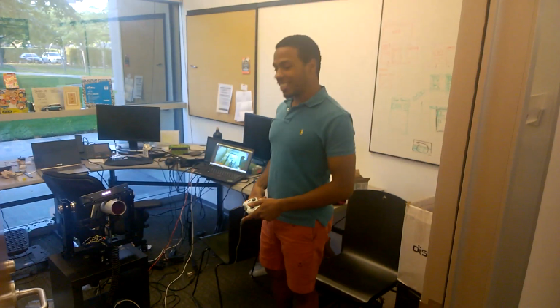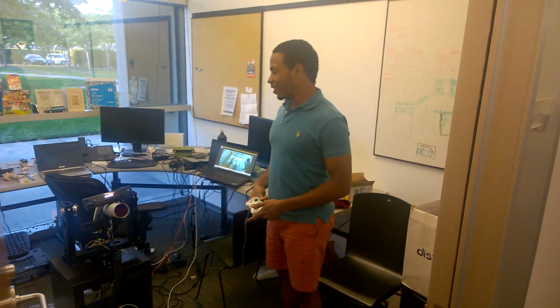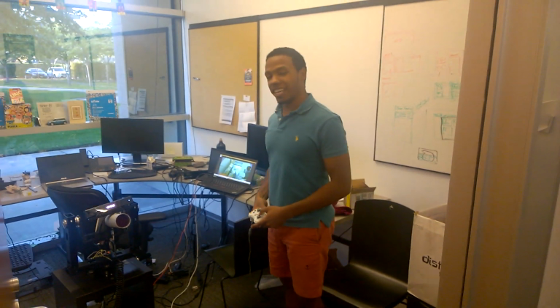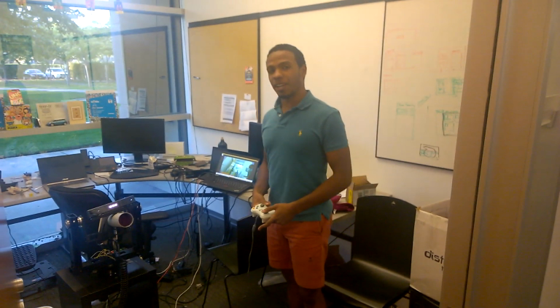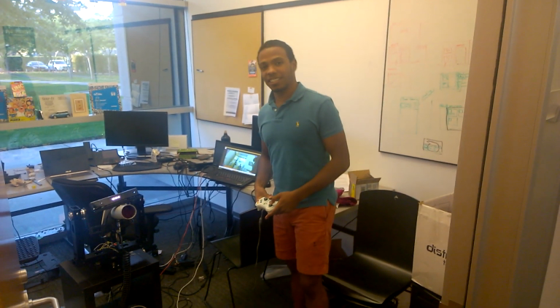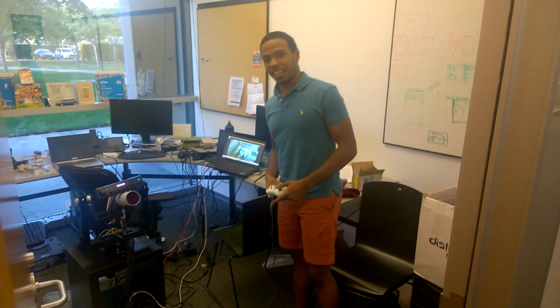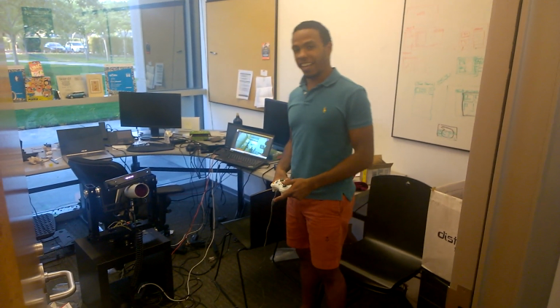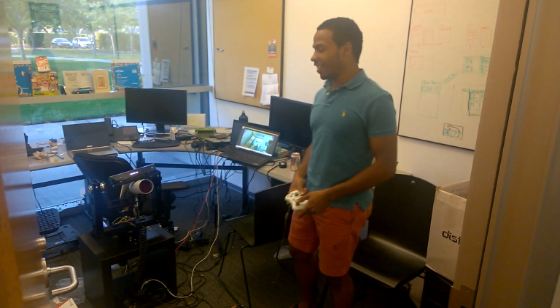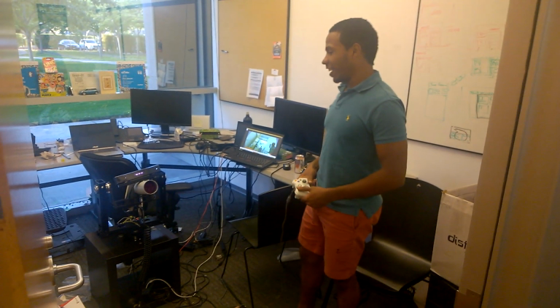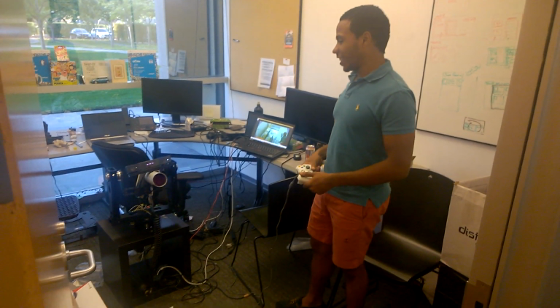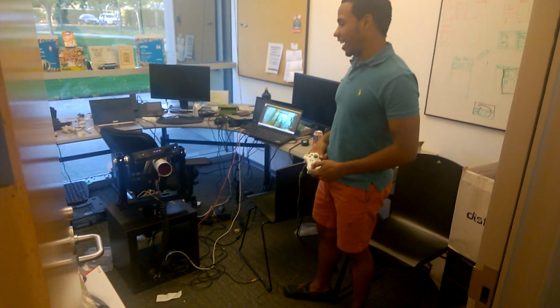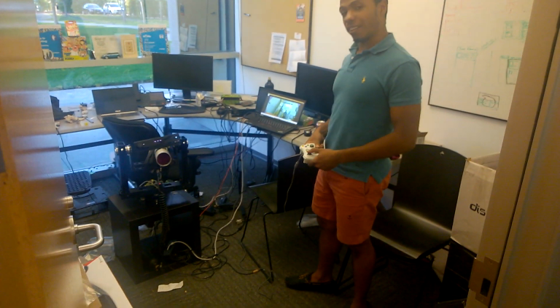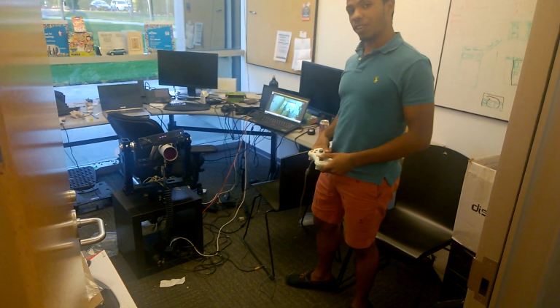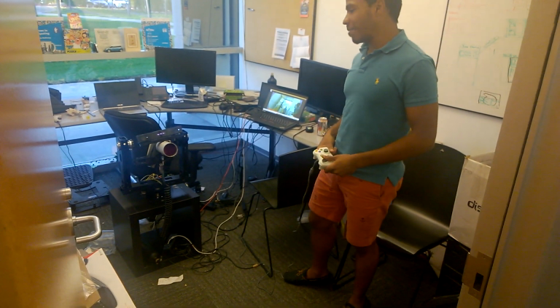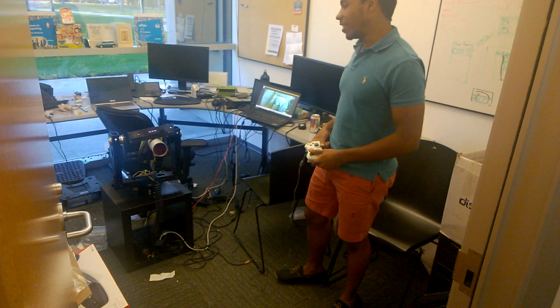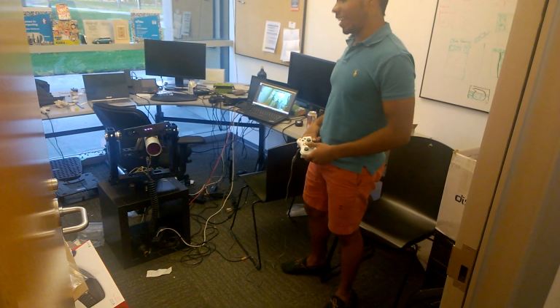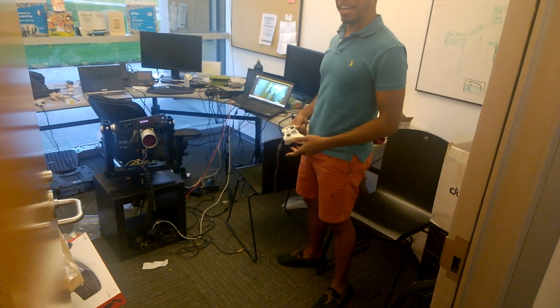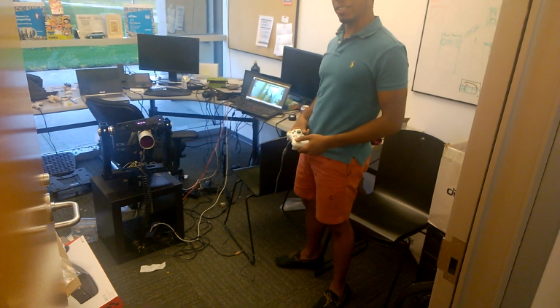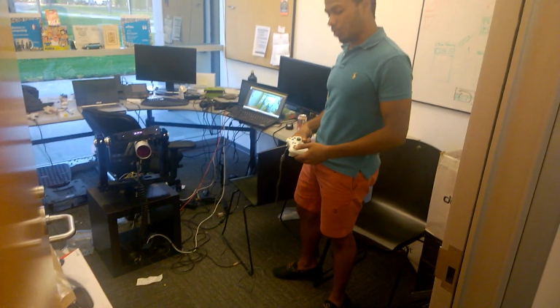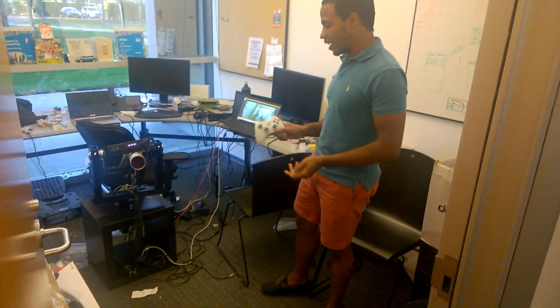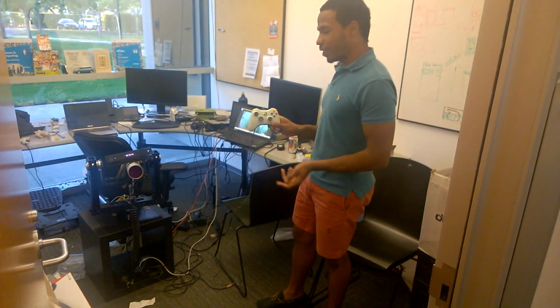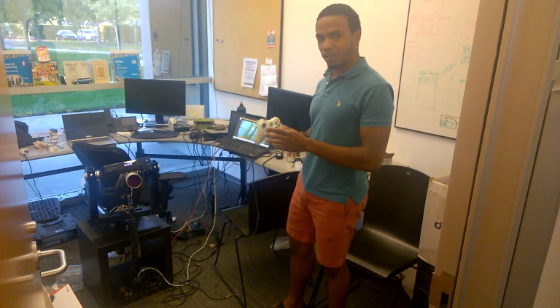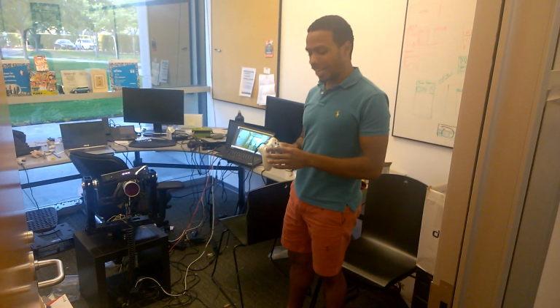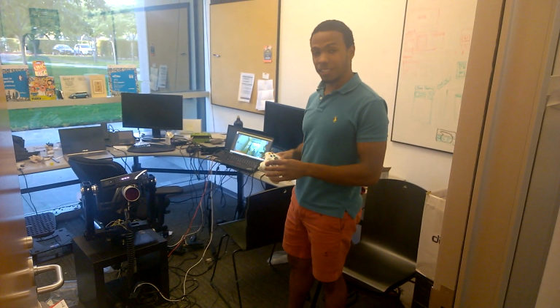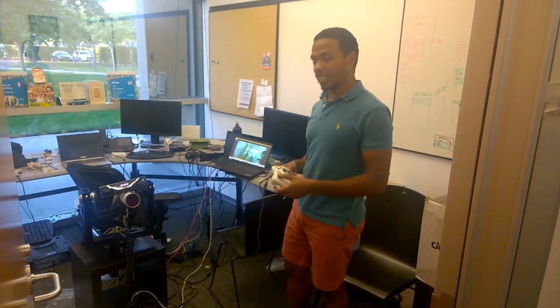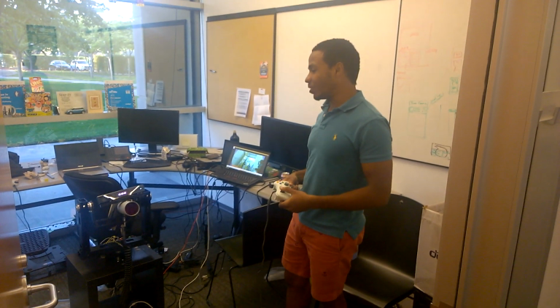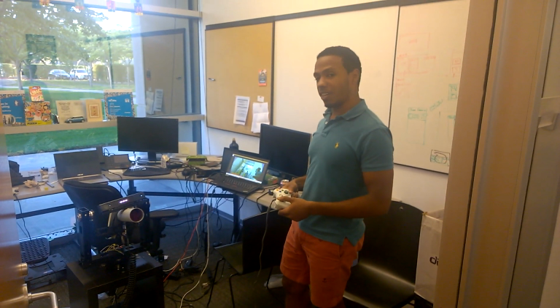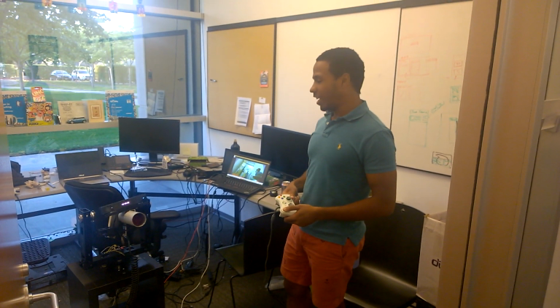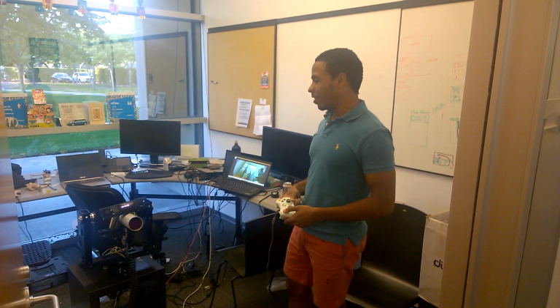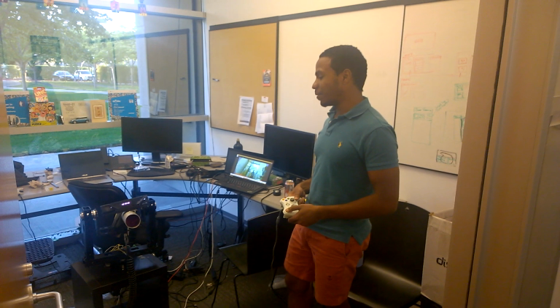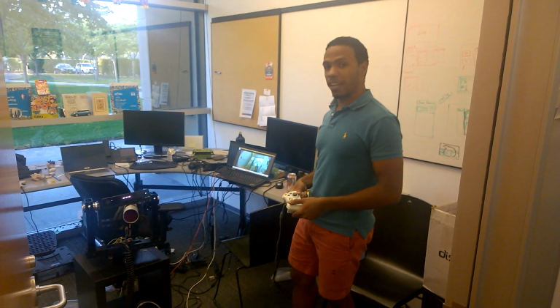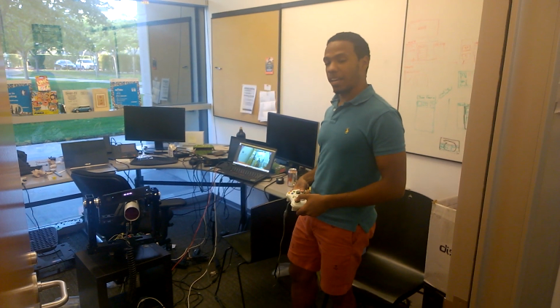Hey guys, this is our latest project, the Kinect Canon. It's a t-shirt cannon mounted on a pan-tilt control. You can control it with the Xbox 360 controller — it goes left, right, up and down.